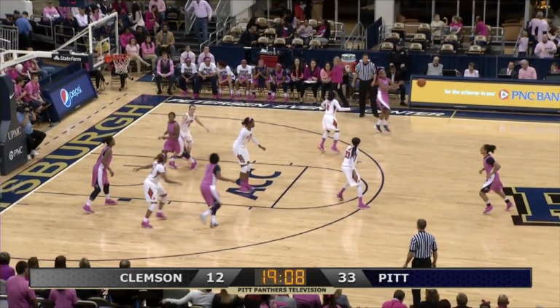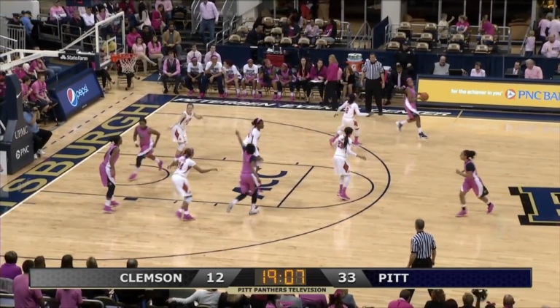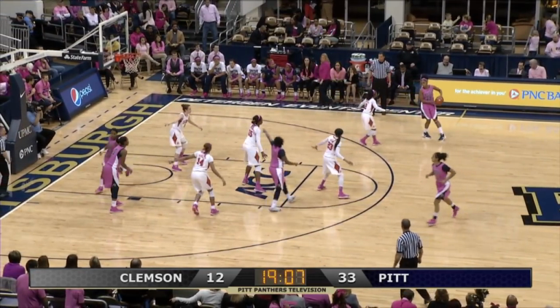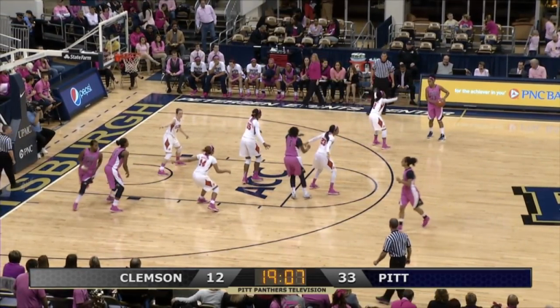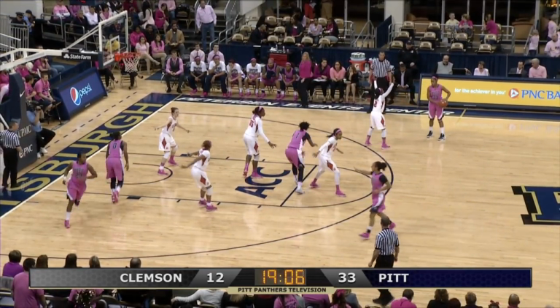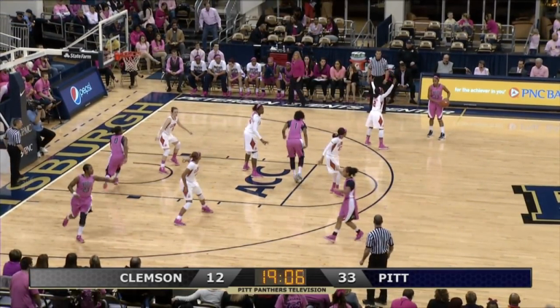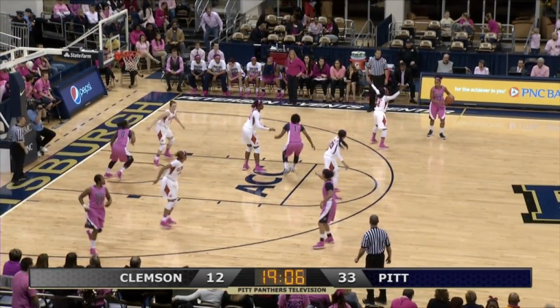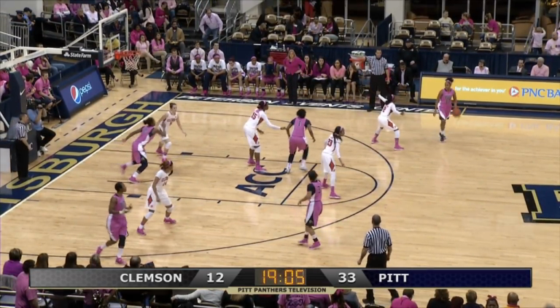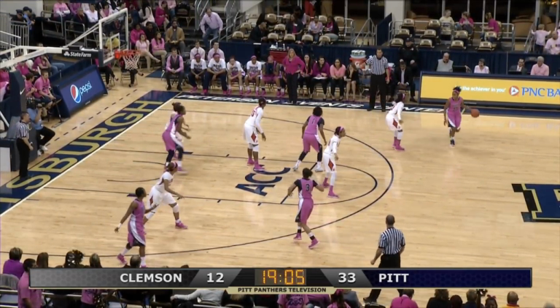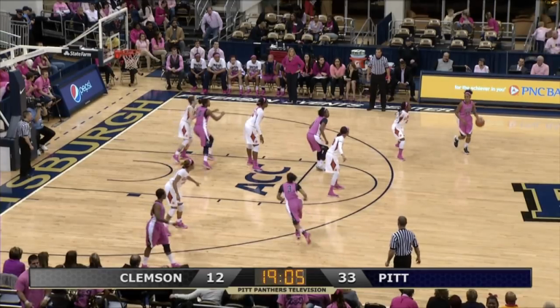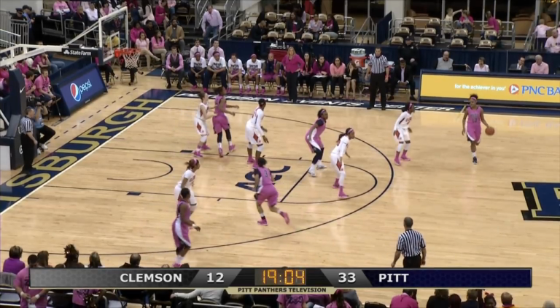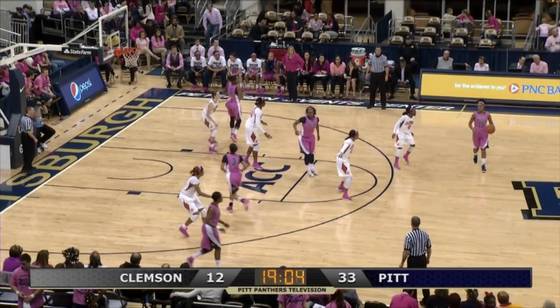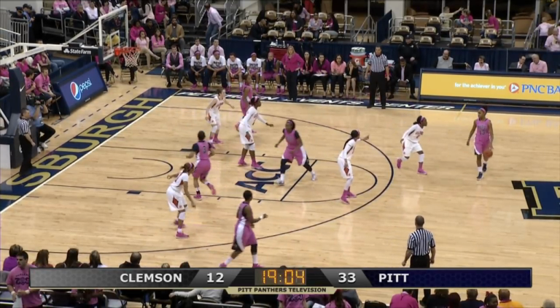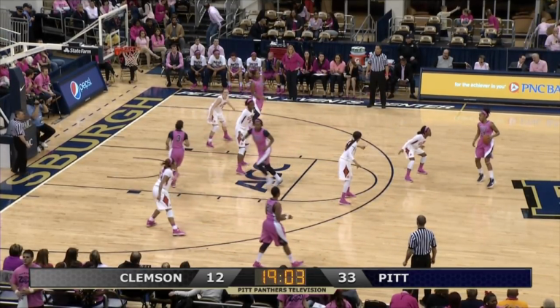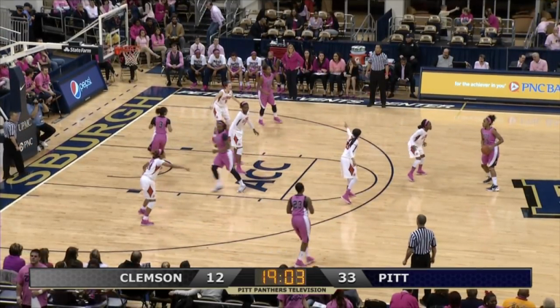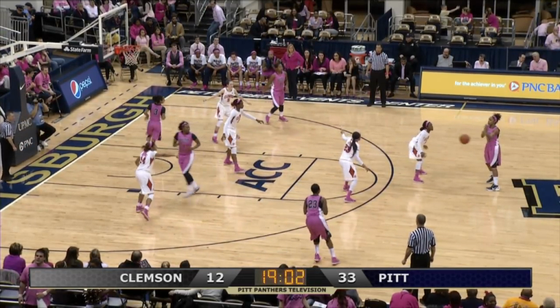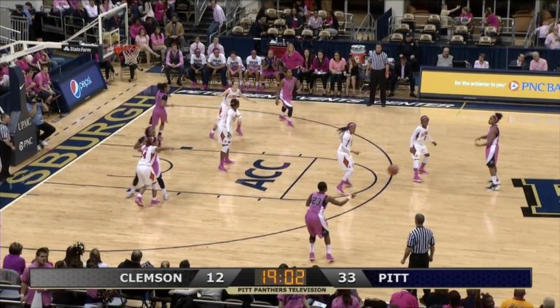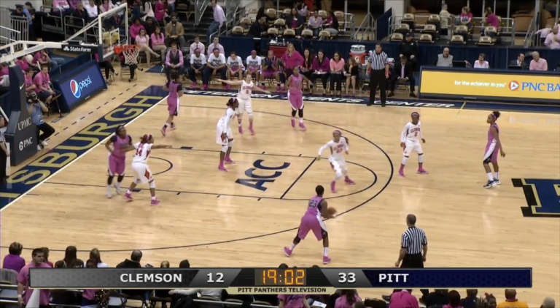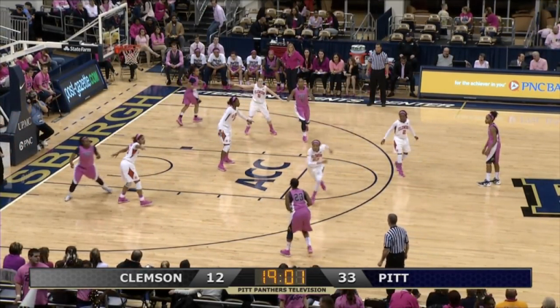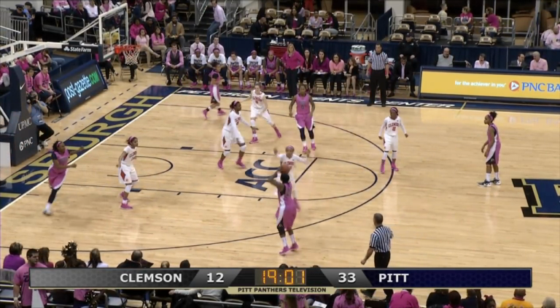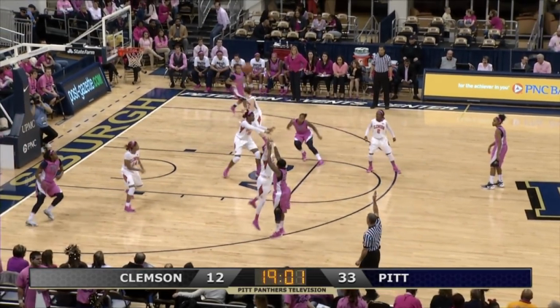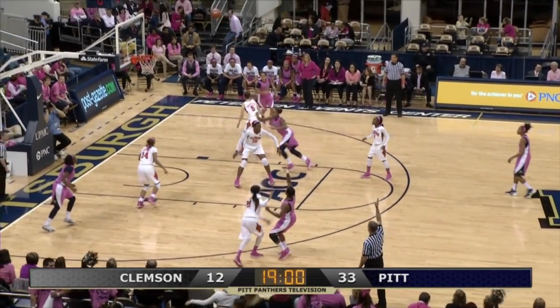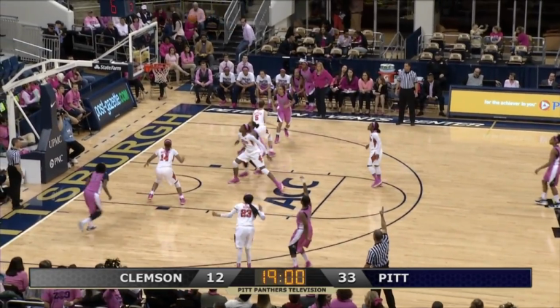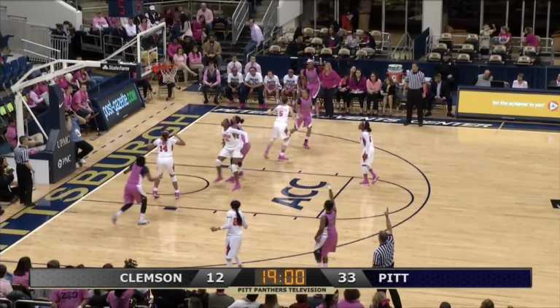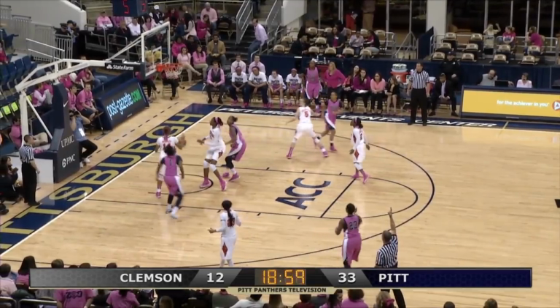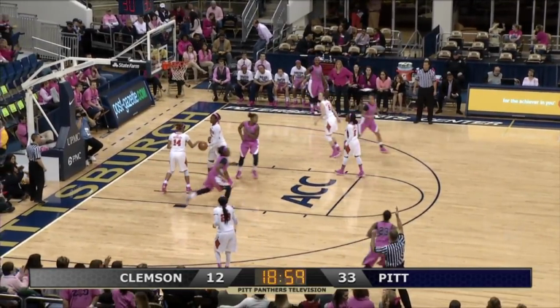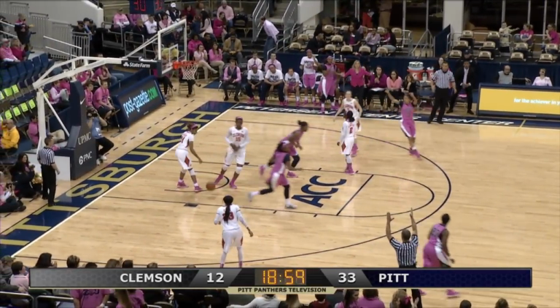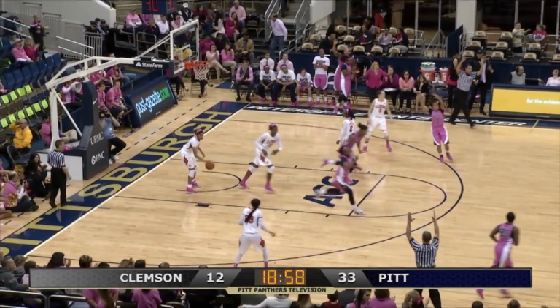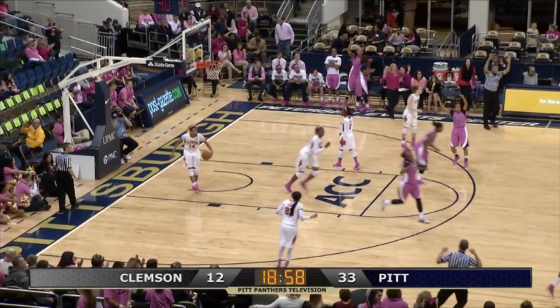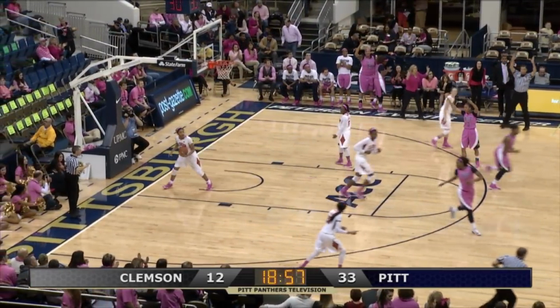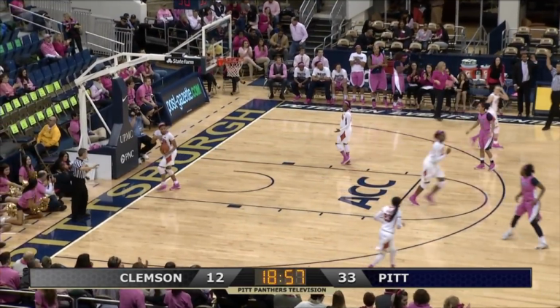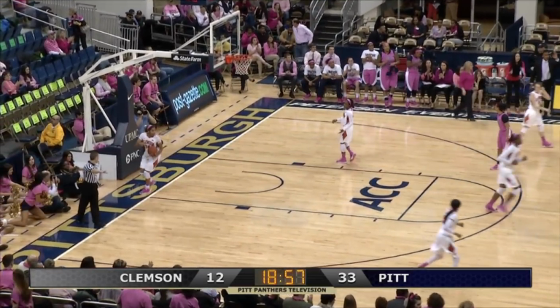Now to Markel Davis. Looks like a match-up zone by Clemson. Anderson on the left wing — she'll launch one from there and she hits it! Ashley Anderson!